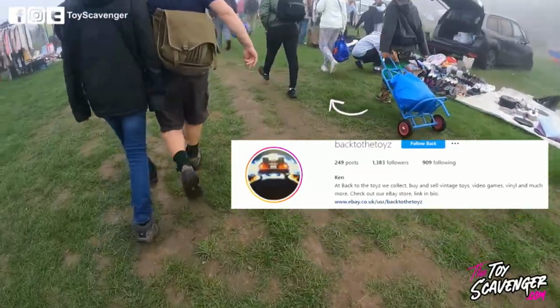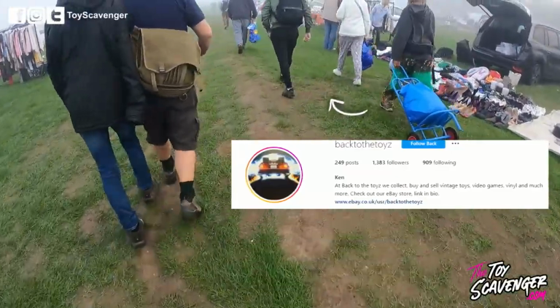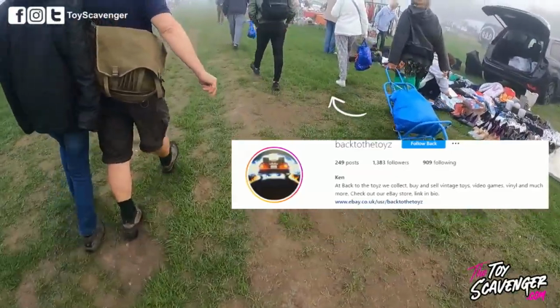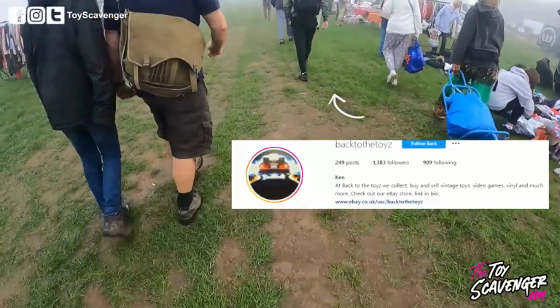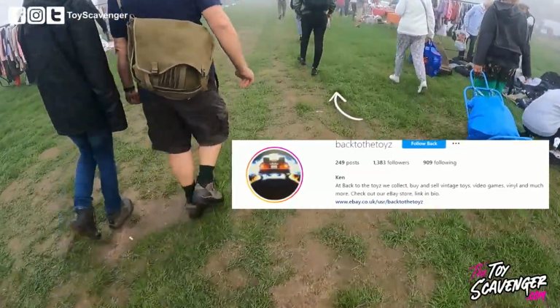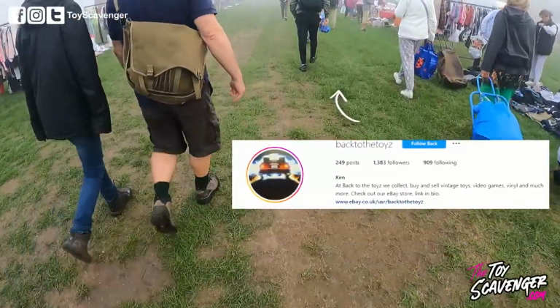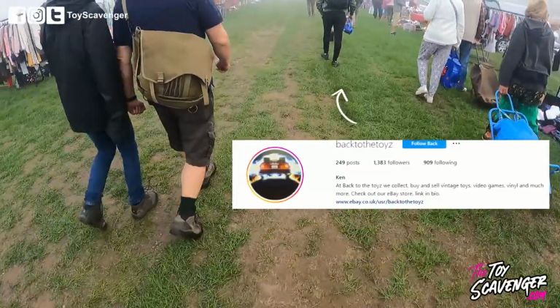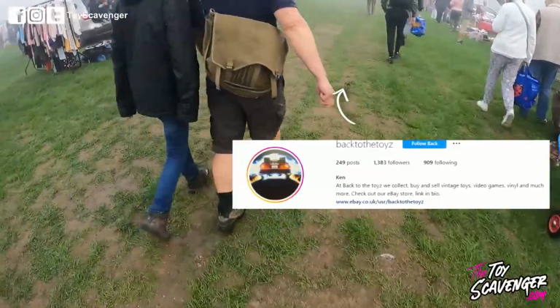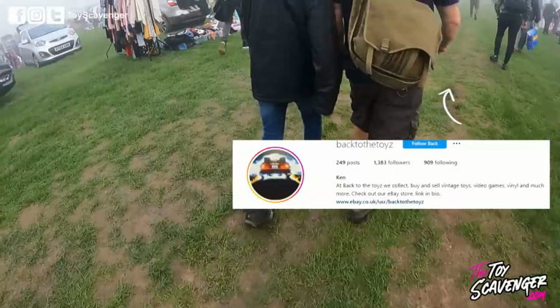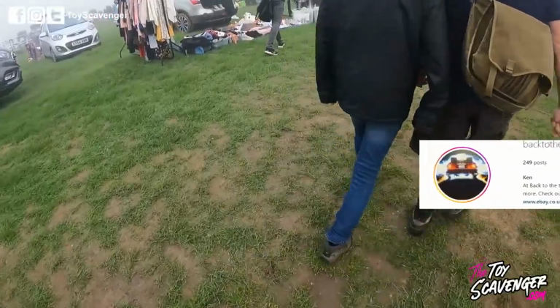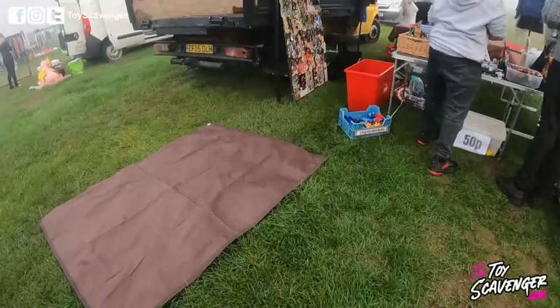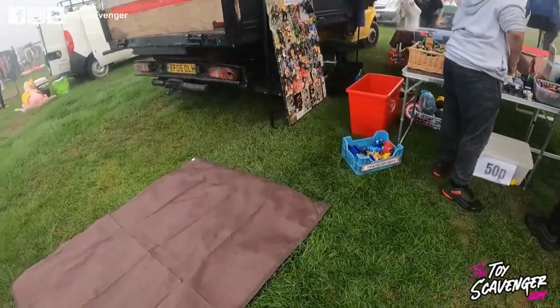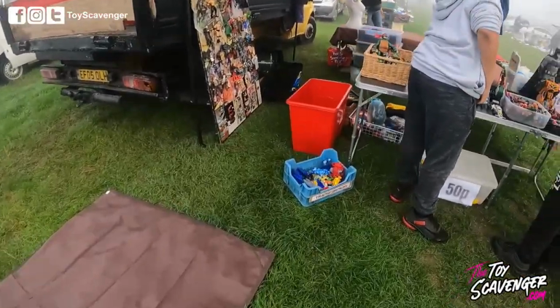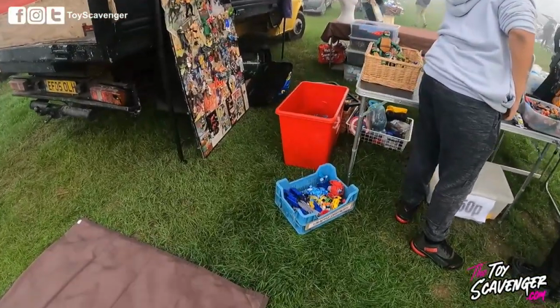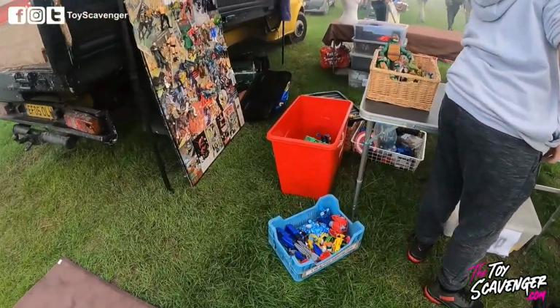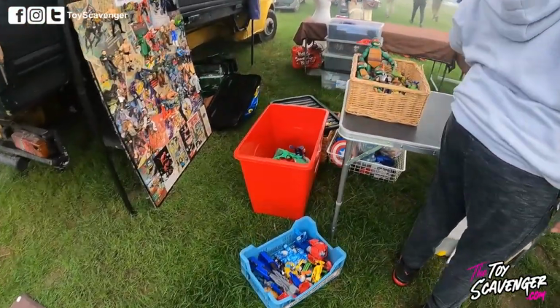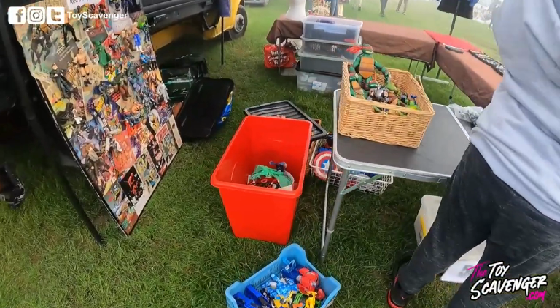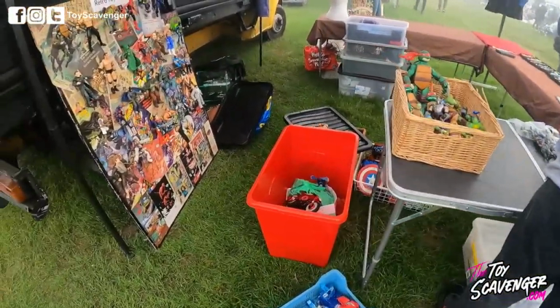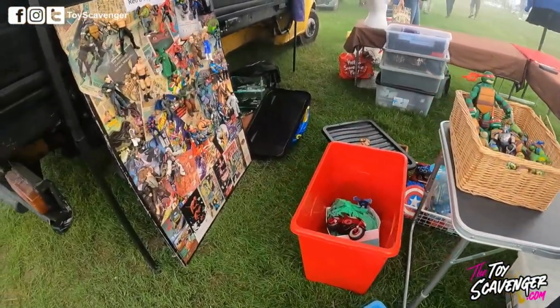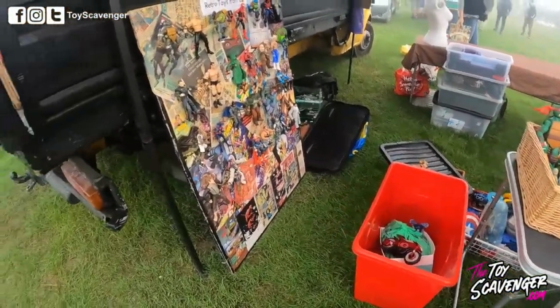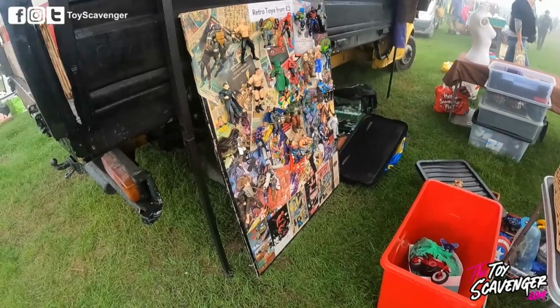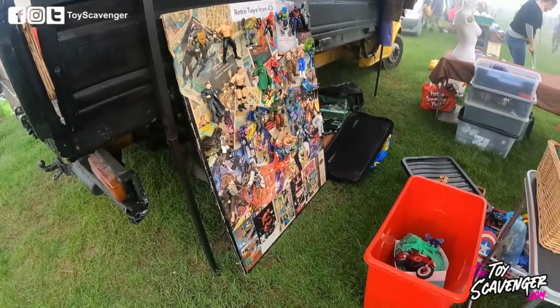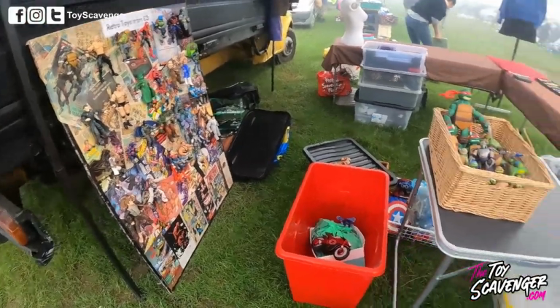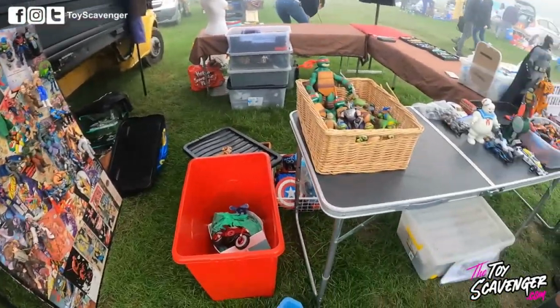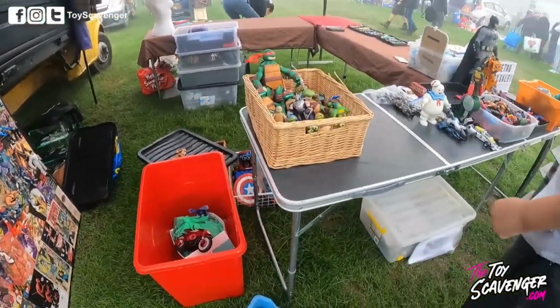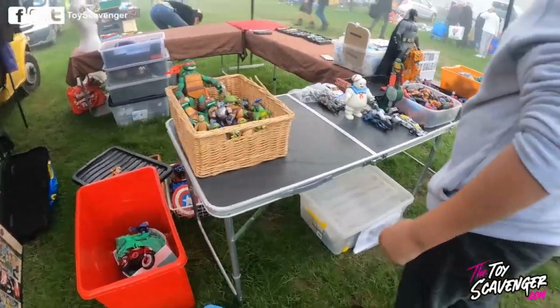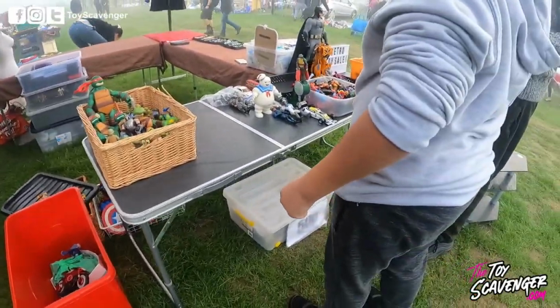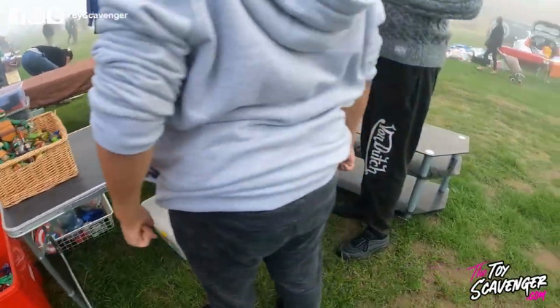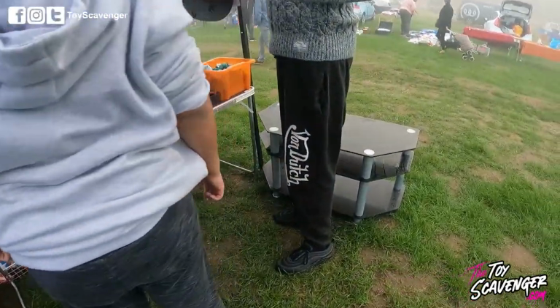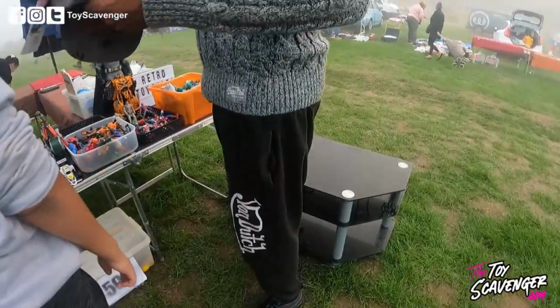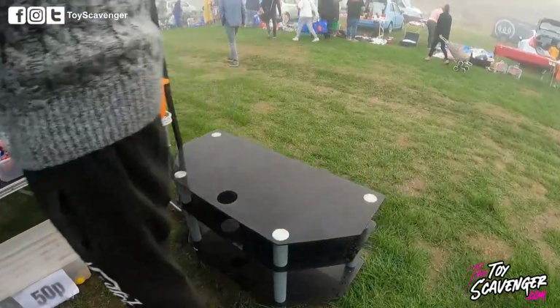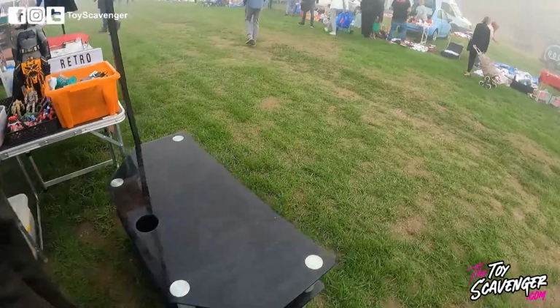At this car boot sale I did an early bird, which means getting in about an hour early. It's more expensive but hopefully it will pay off. Let's see how I do. This first stall is a regular — they only really have modern bits, they say they have retro but it's never really anything good and their prices are really high, so I'm gonna move on quick.